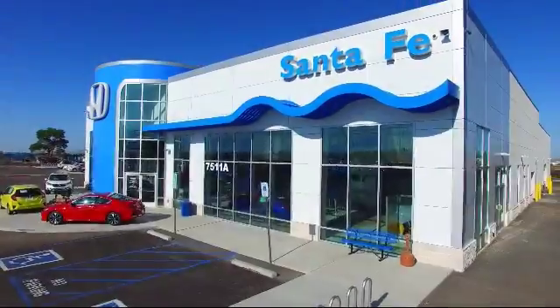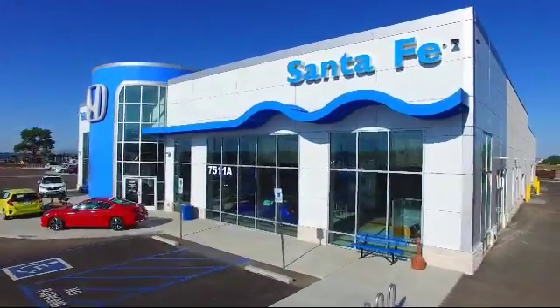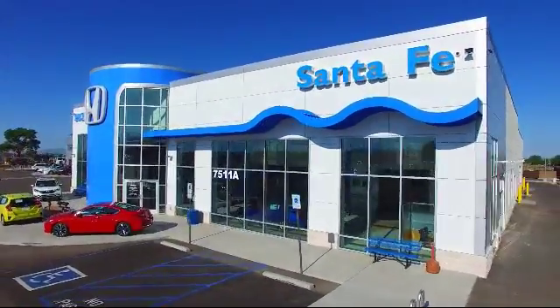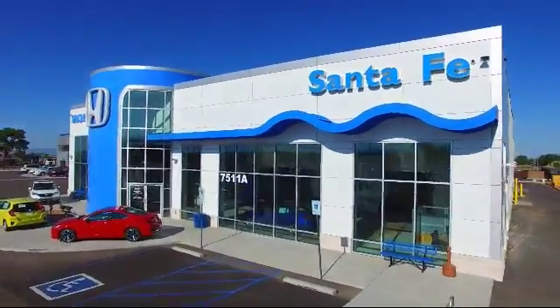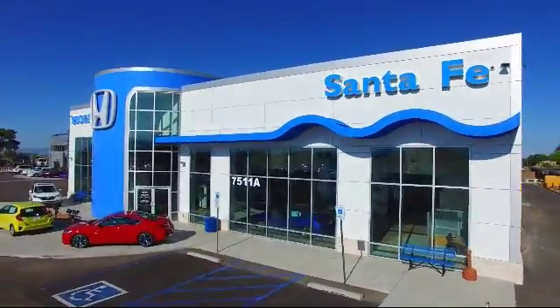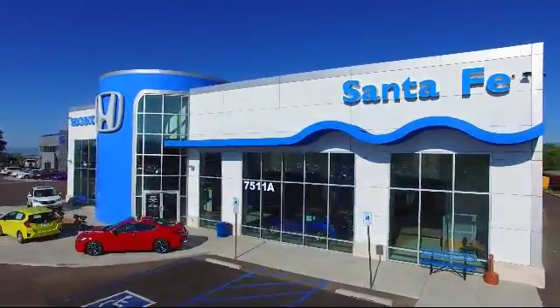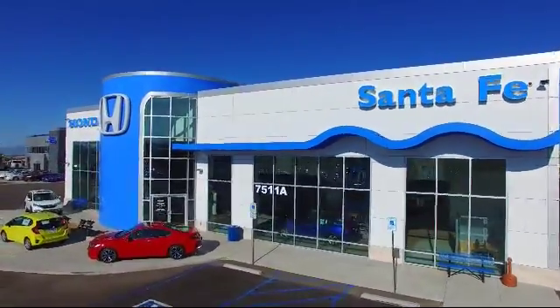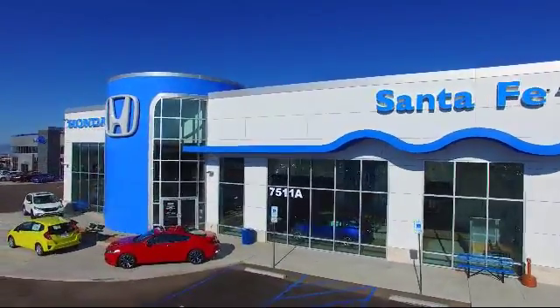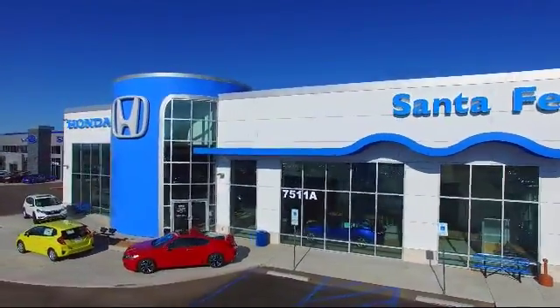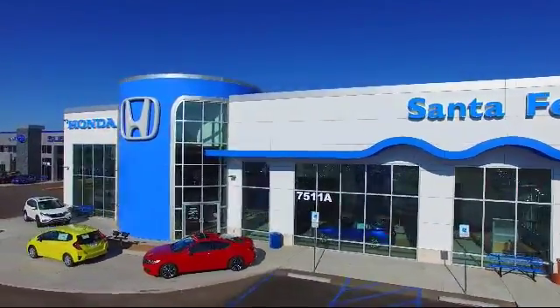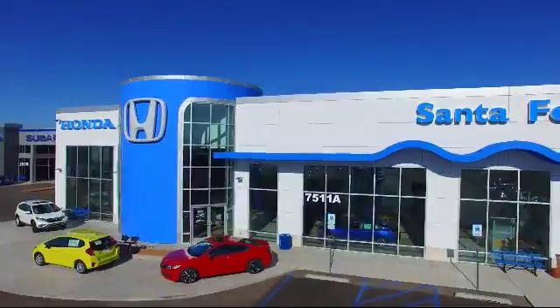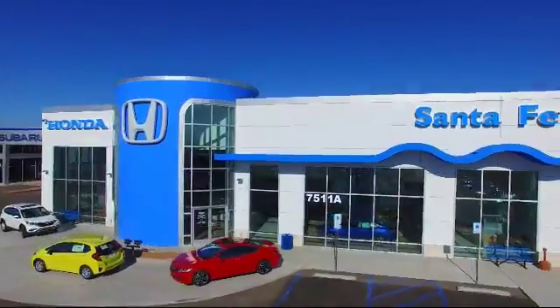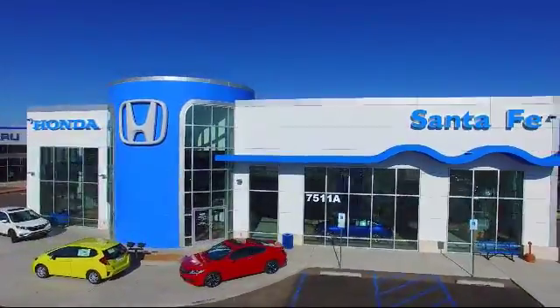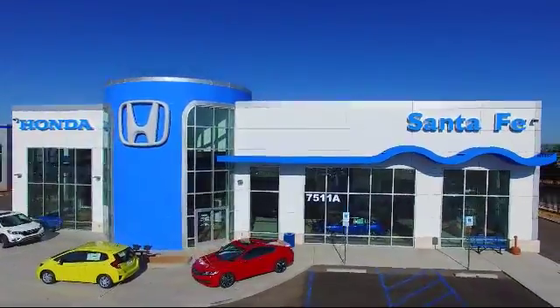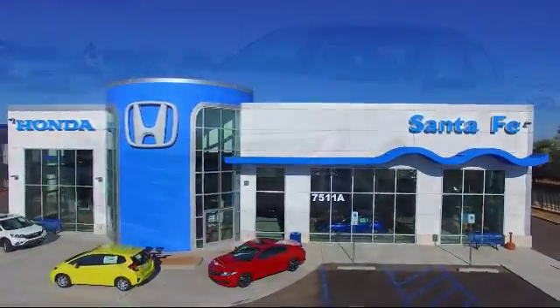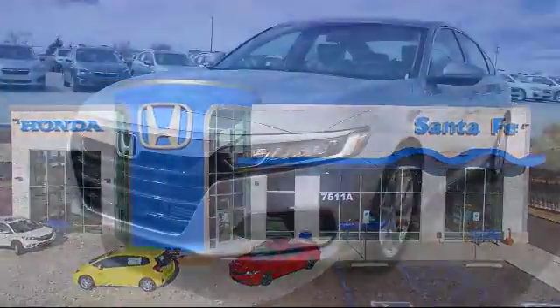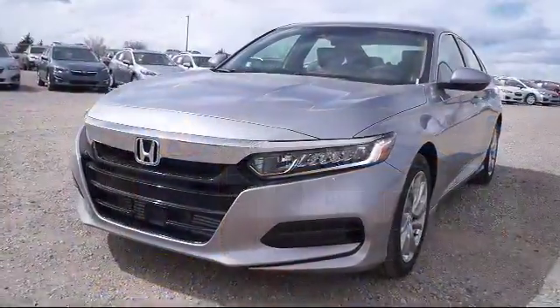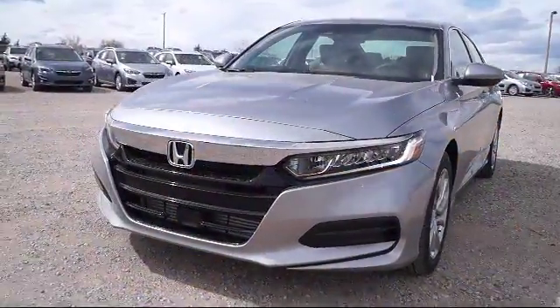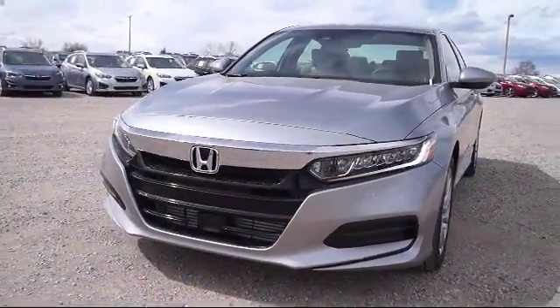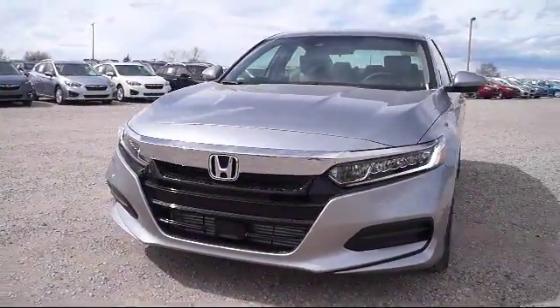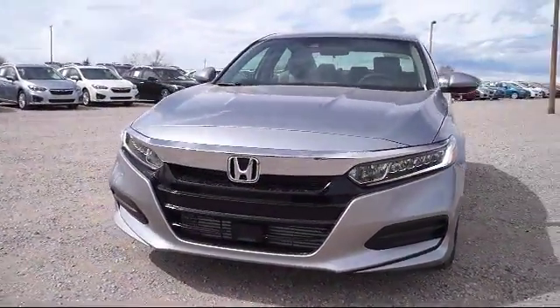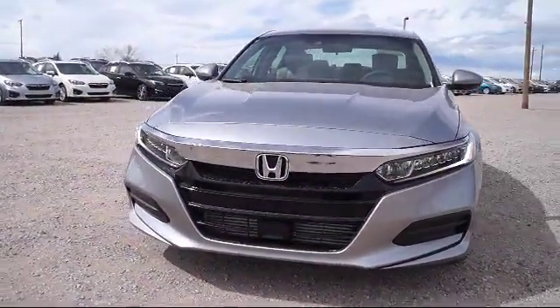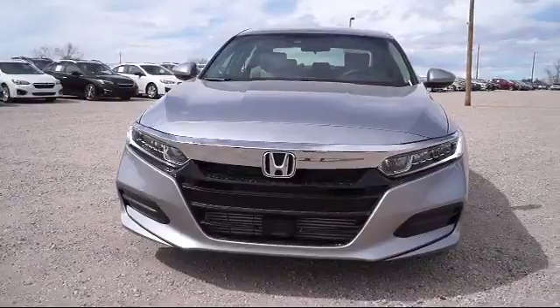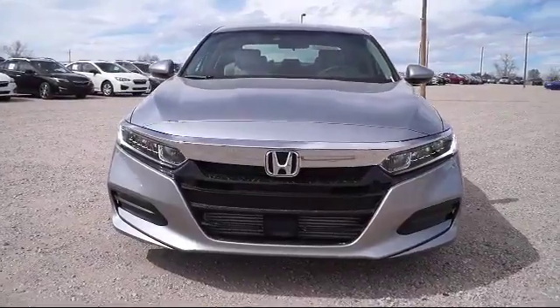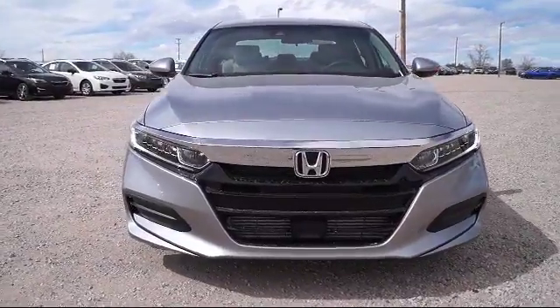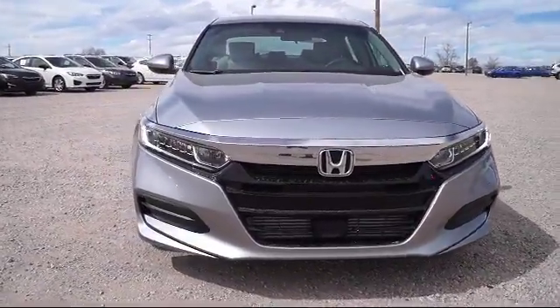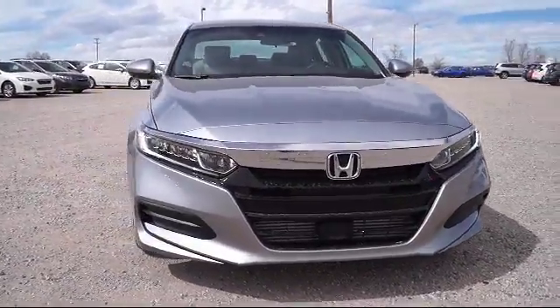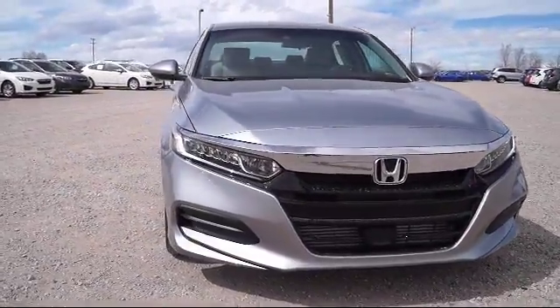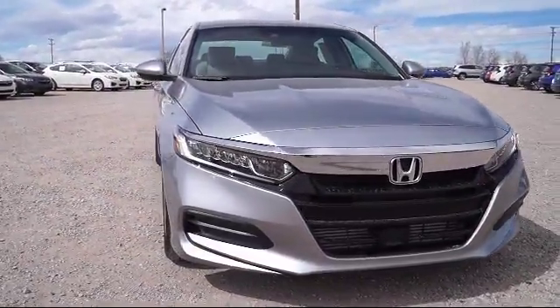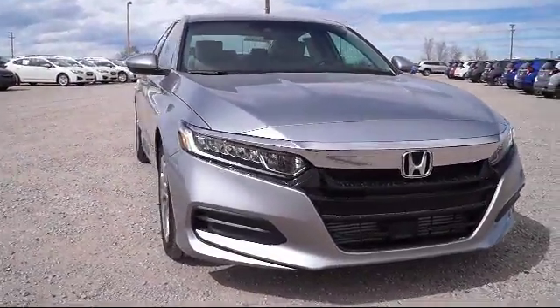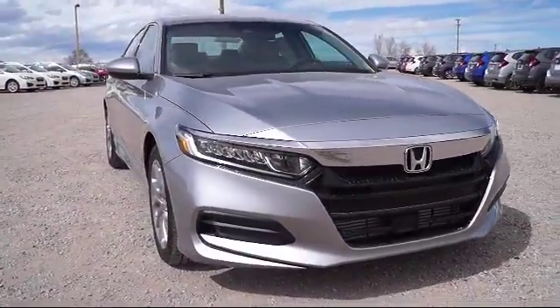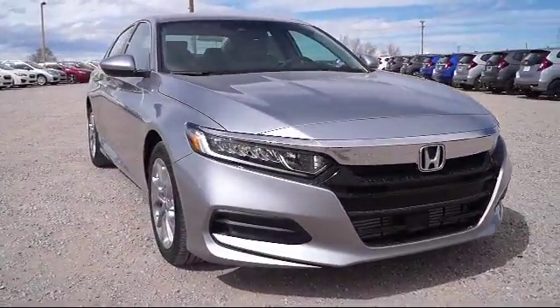Welcome to Honda of Santa Fe, and here's a look at a new Honda from our huge selection. If you live in the greater Santa Fe area and are searching for a new Honda to satisfy your driving needs, then Honda of Santa Fe is your premier destination.